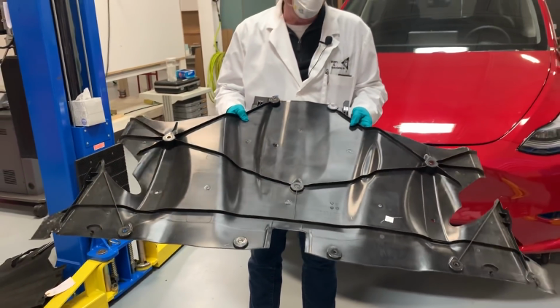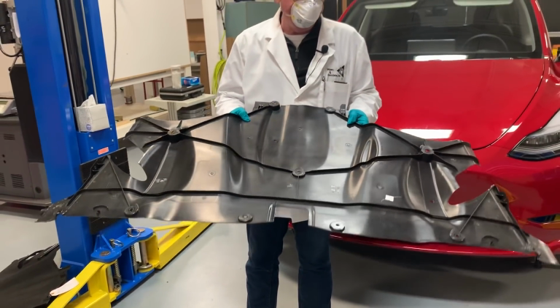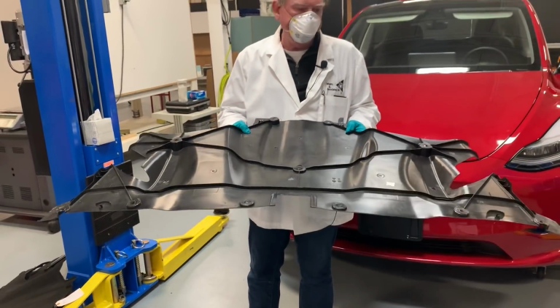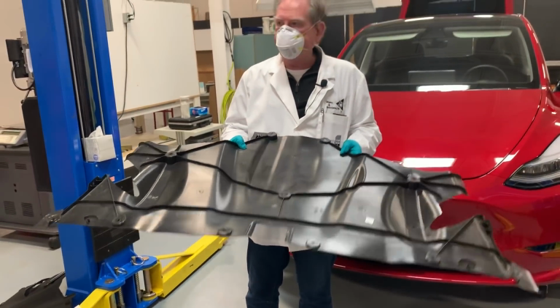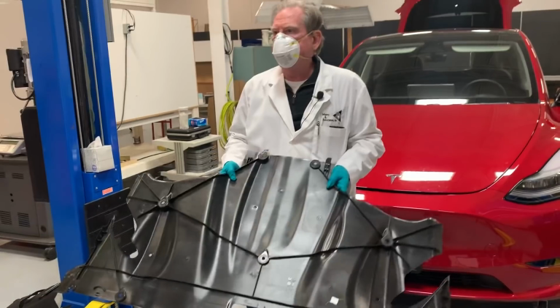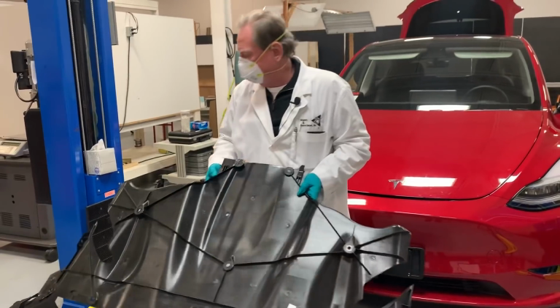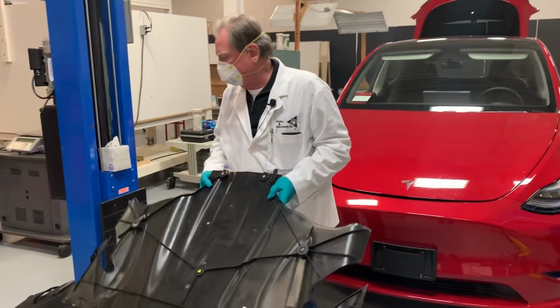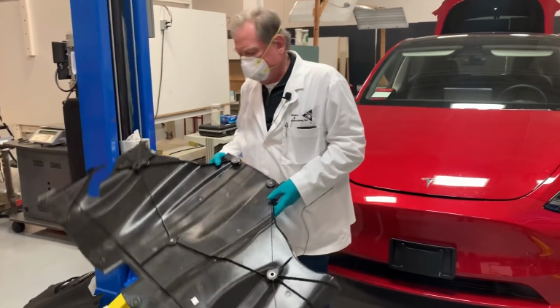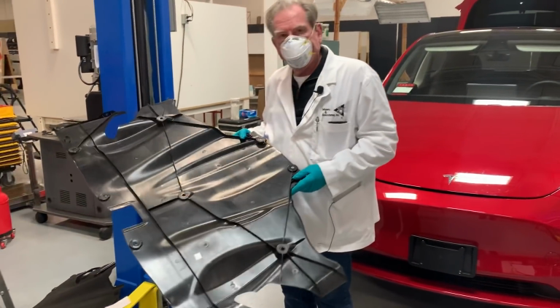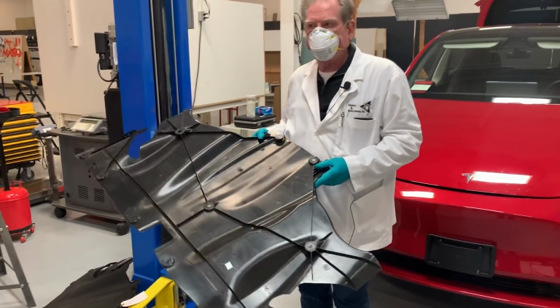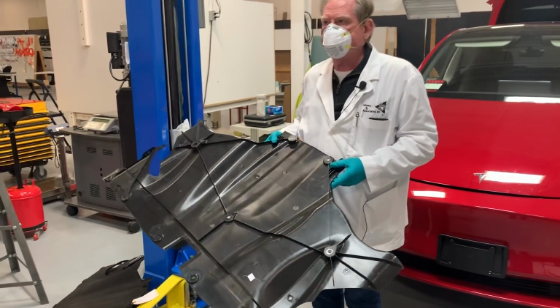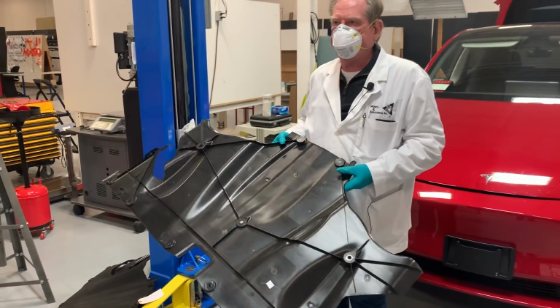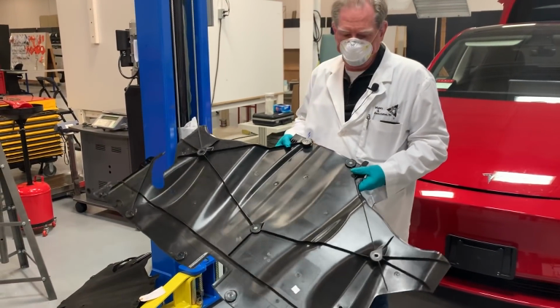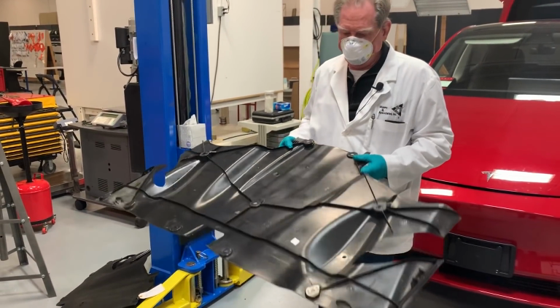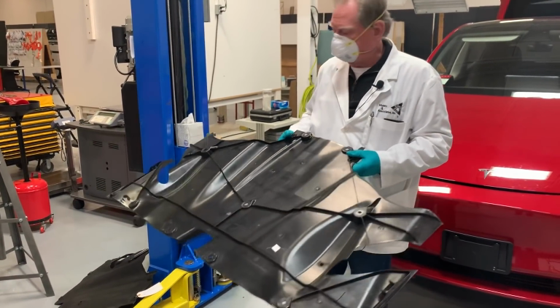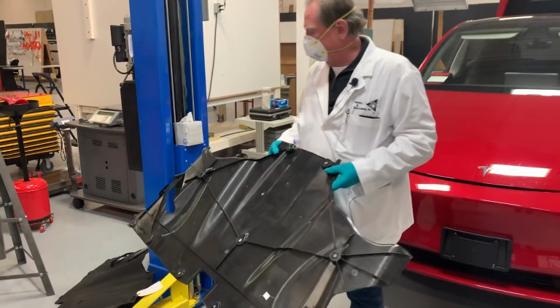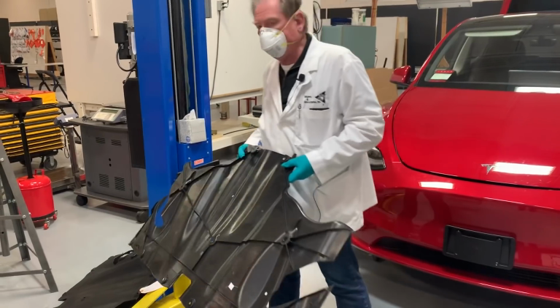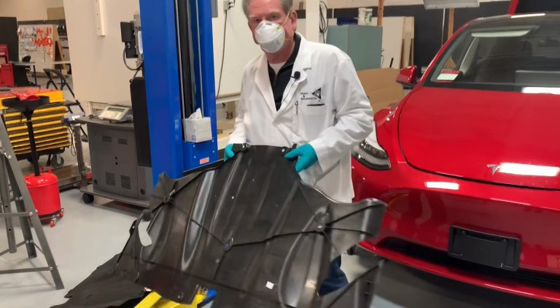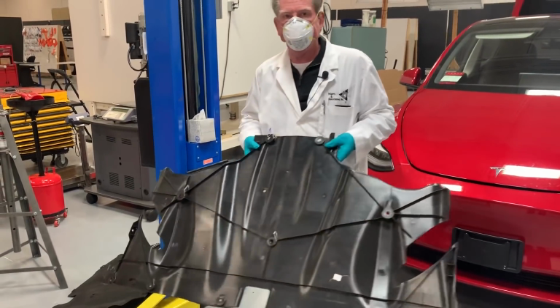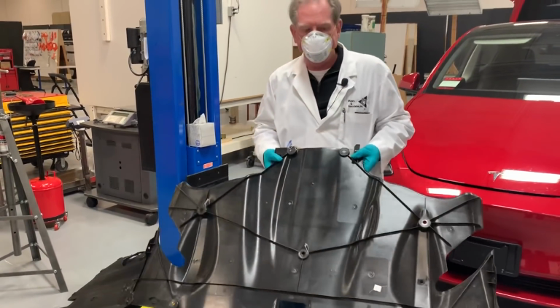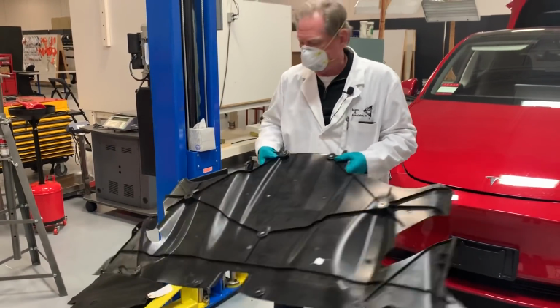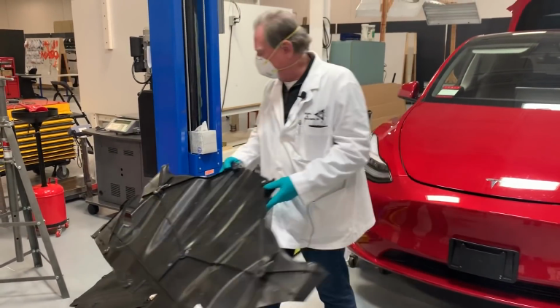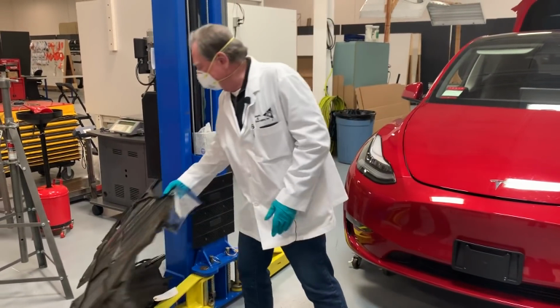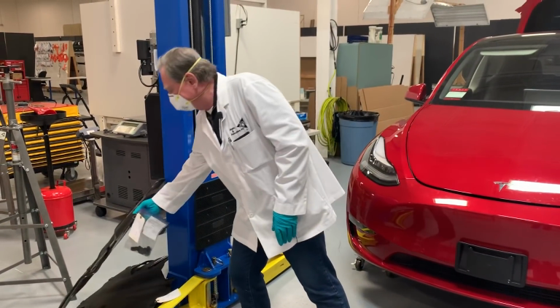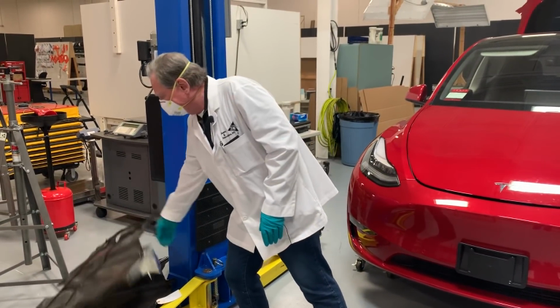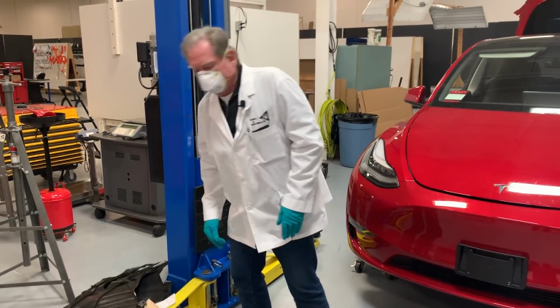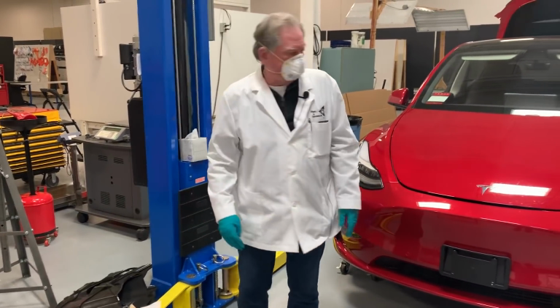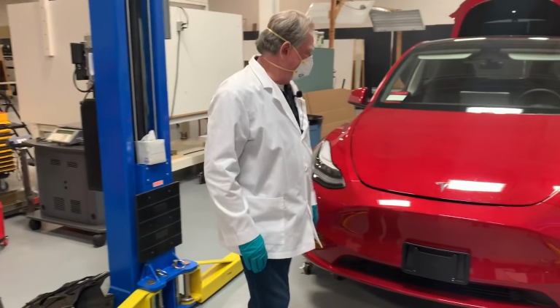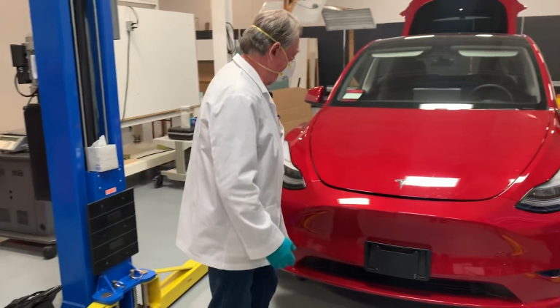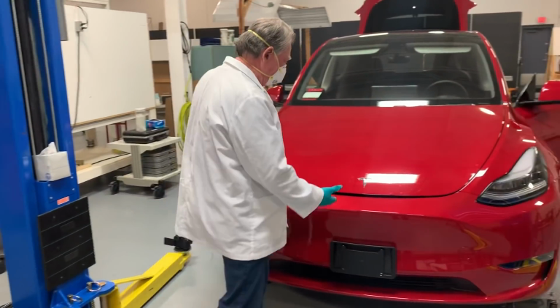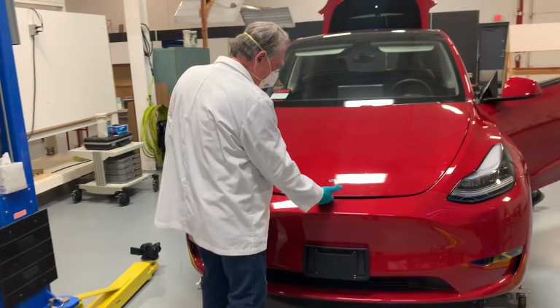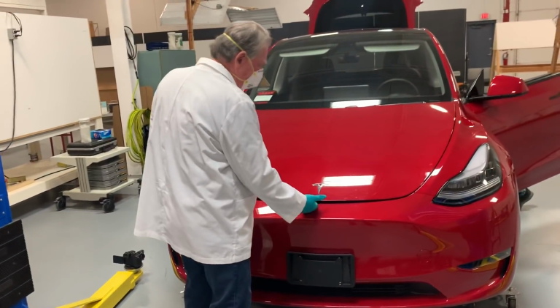This is a better design — the cost is probably similar, maybe went down a bit, but this is a better design. So first news here is good news on the way they've redesigned from the Model 3 to the Model Y.